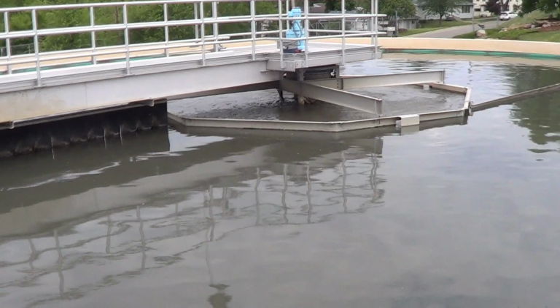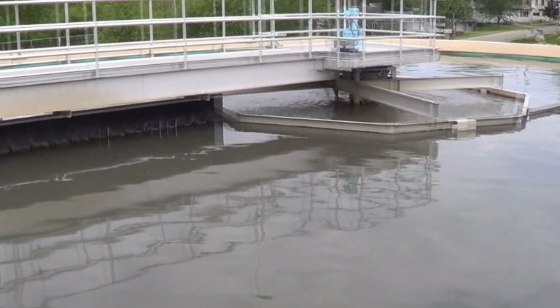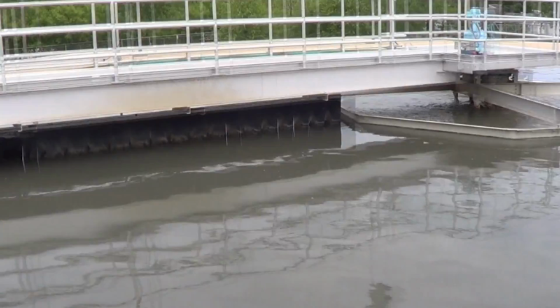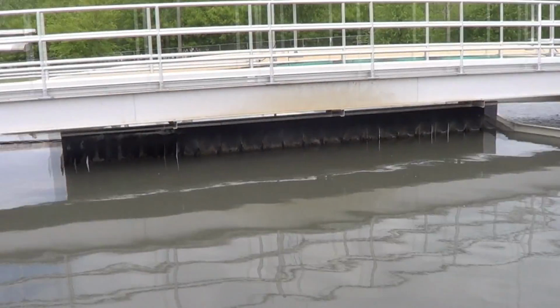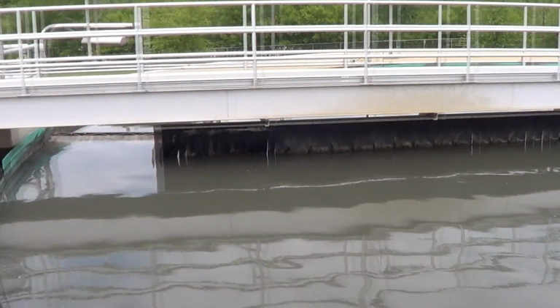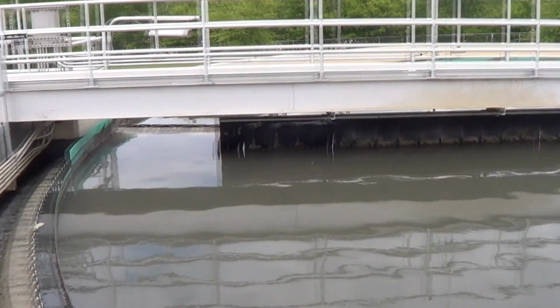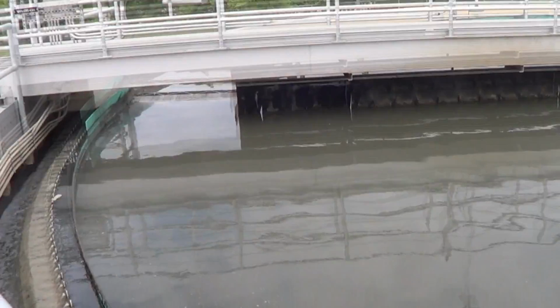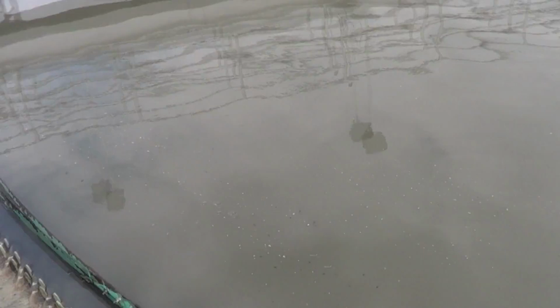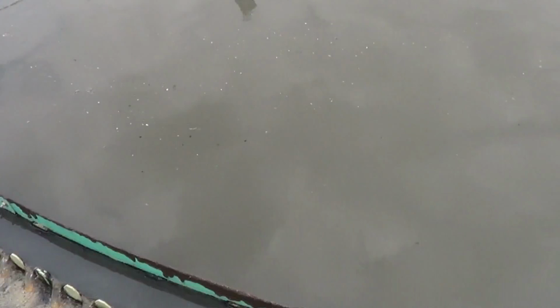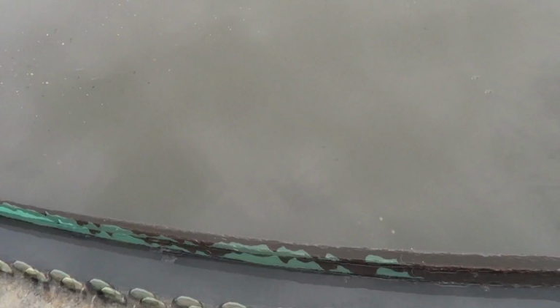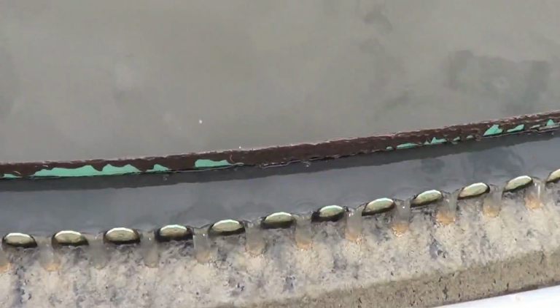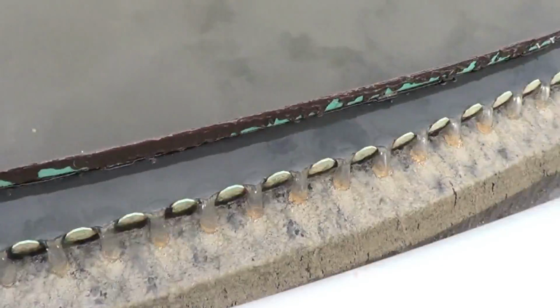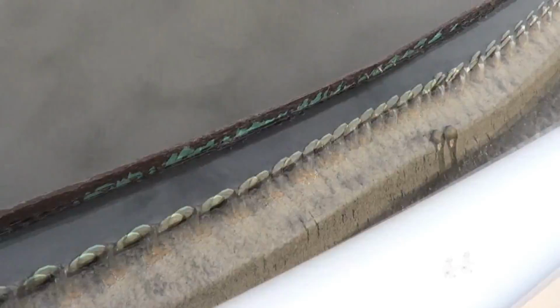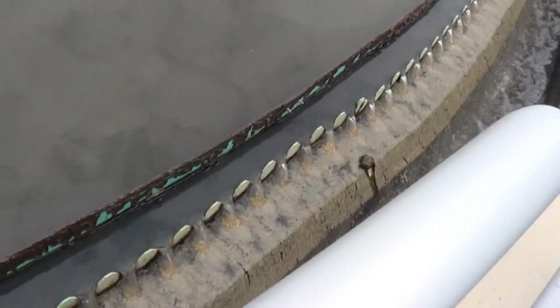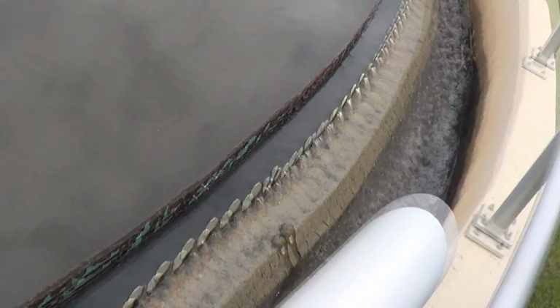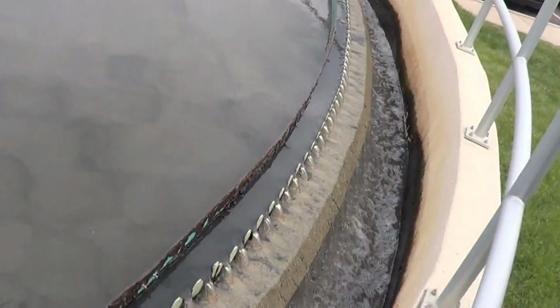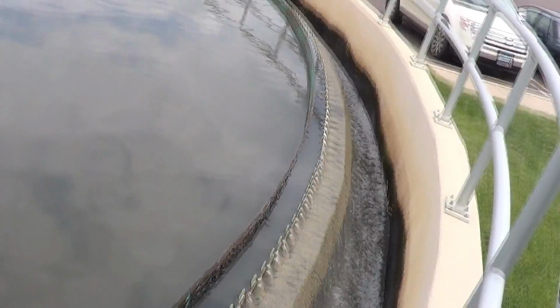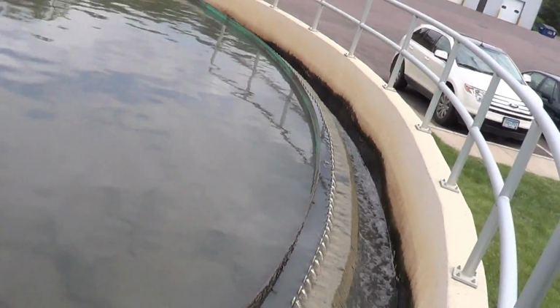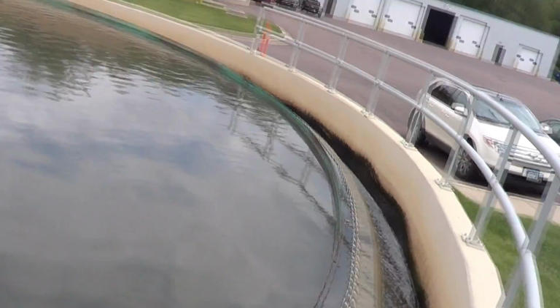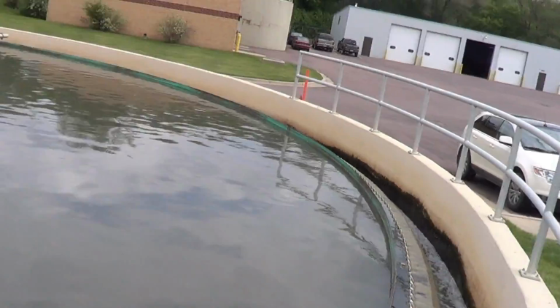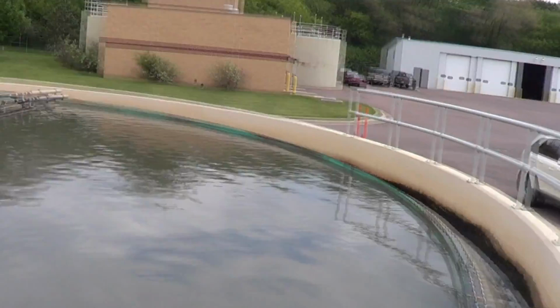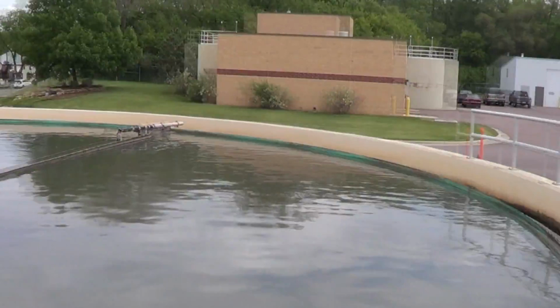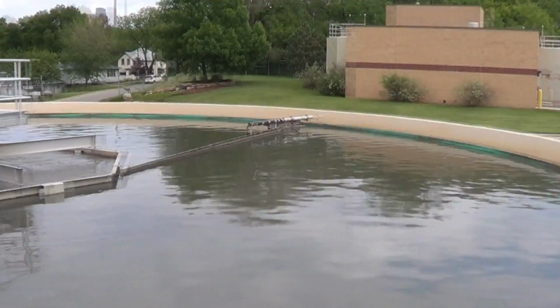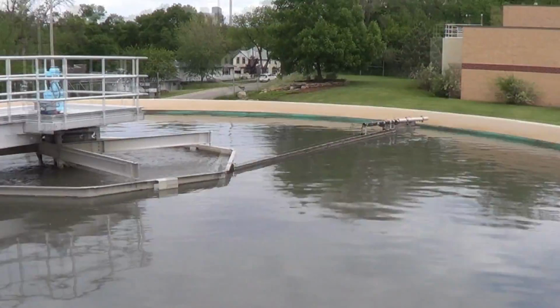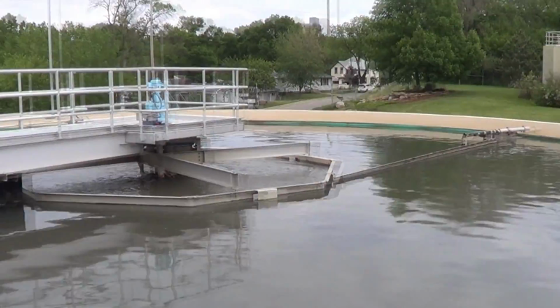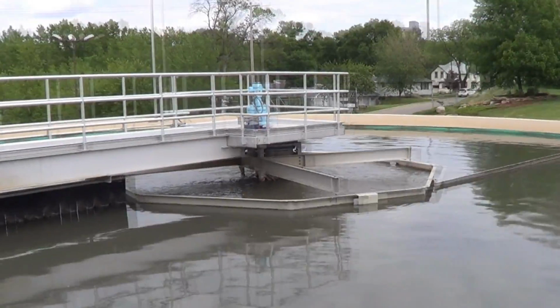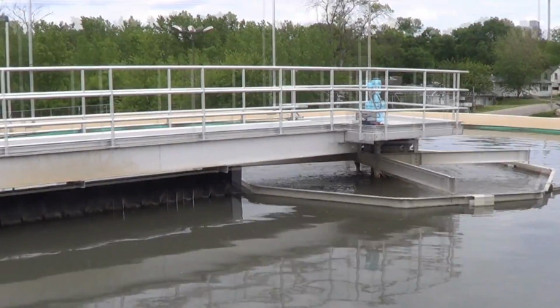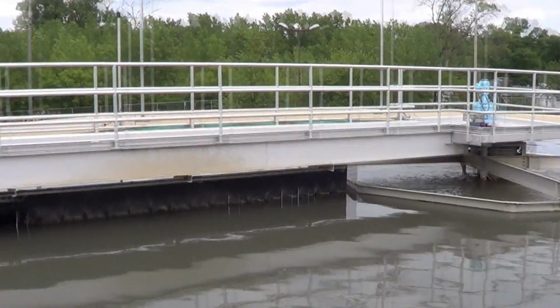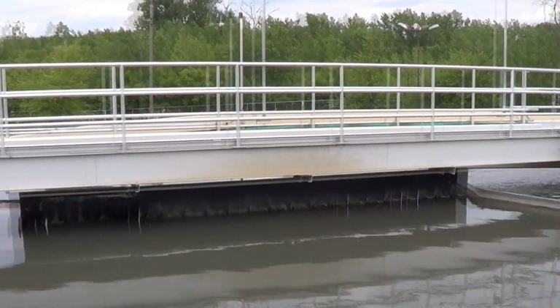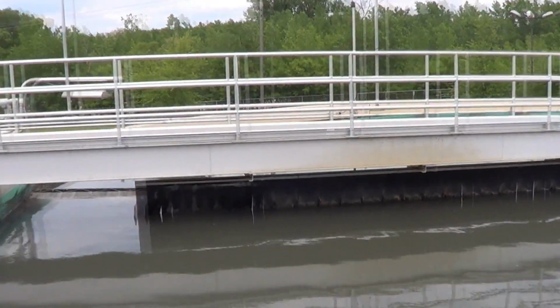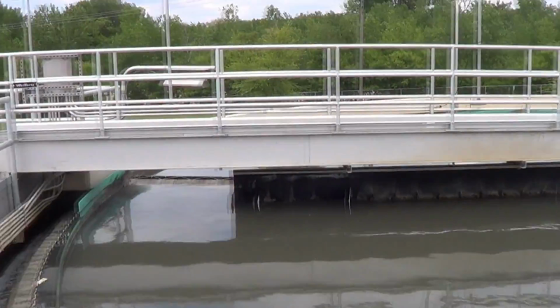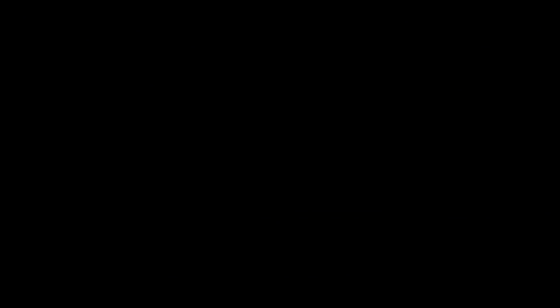After grit removal, the water is pumped into the primary clarifiers. Heavy waste settles to the bottom of the clarifier and is moved to the center using scrapers. Lighter substances like oil float to the top of the water and are removed with a surface skimmer.